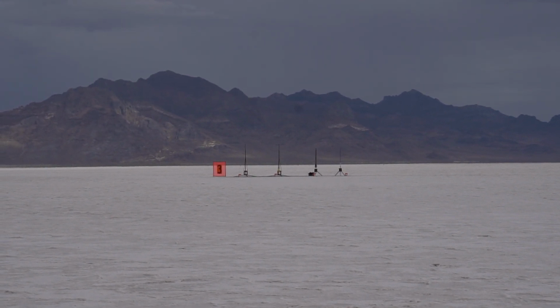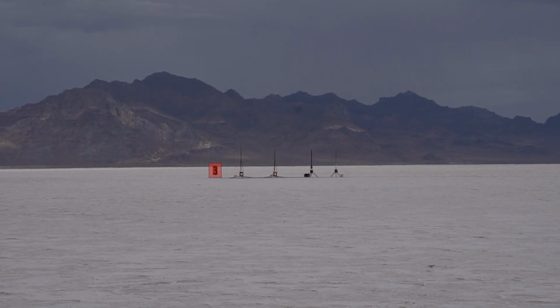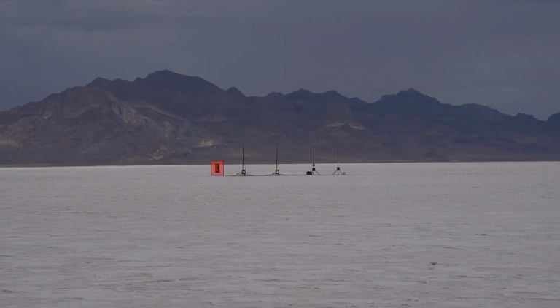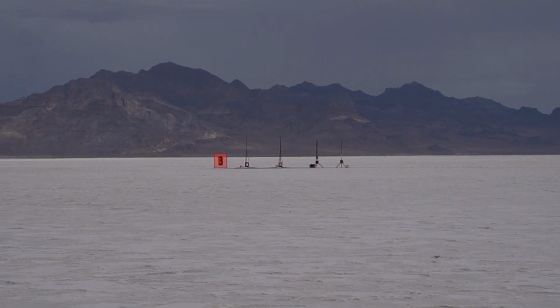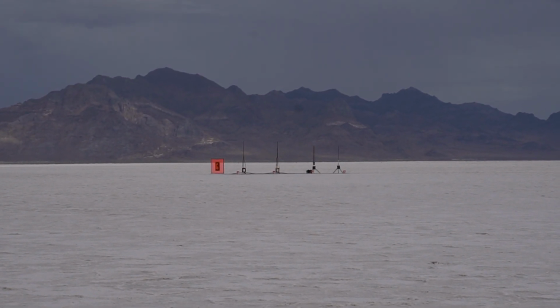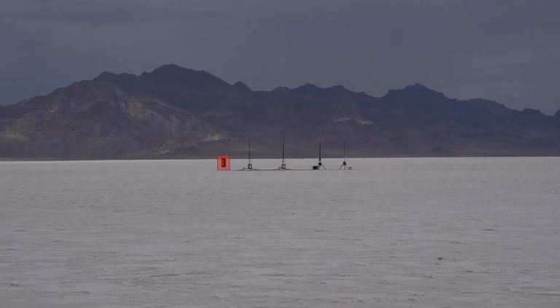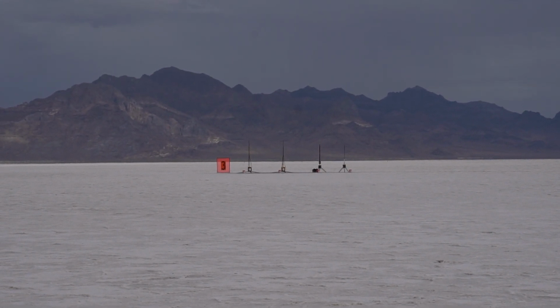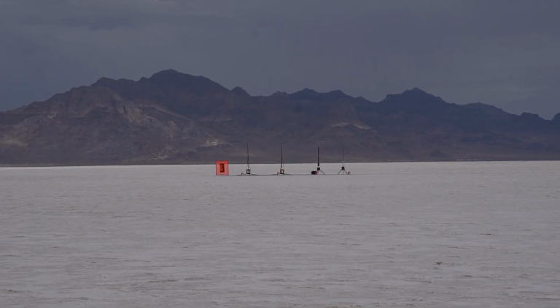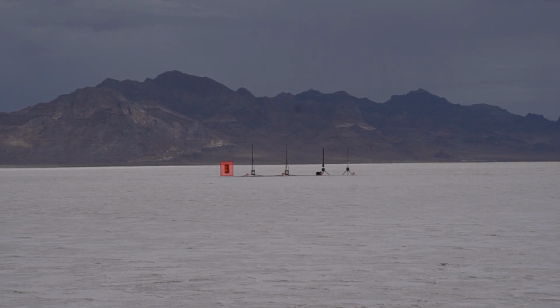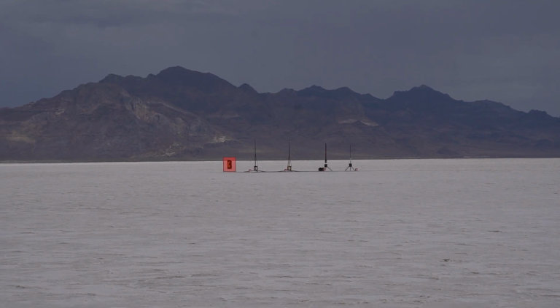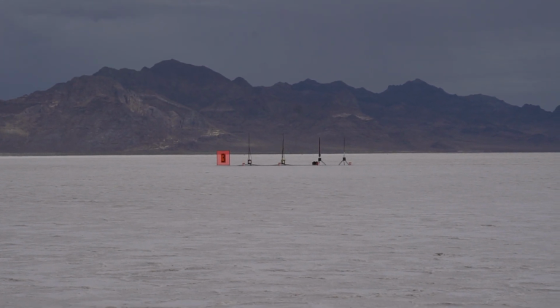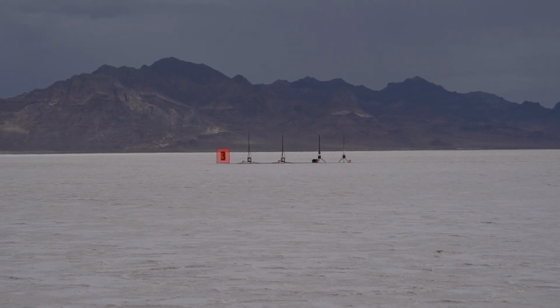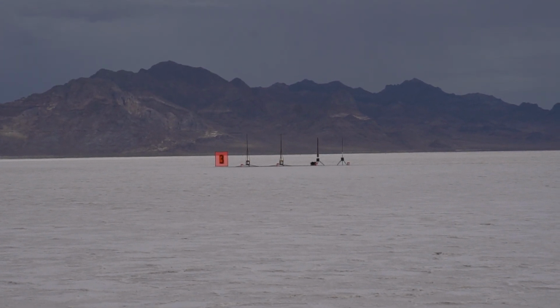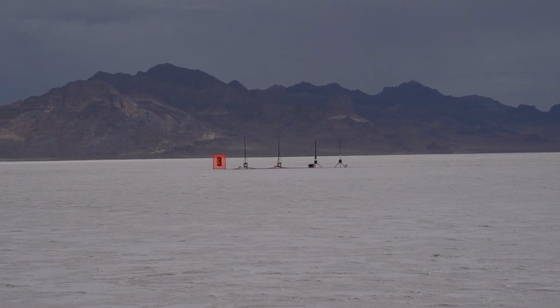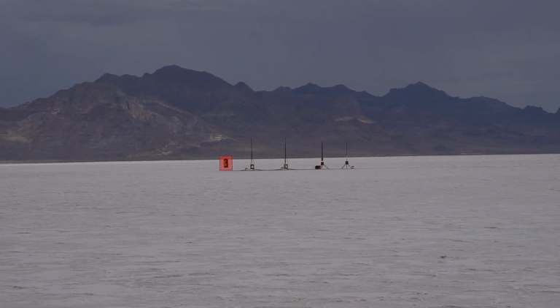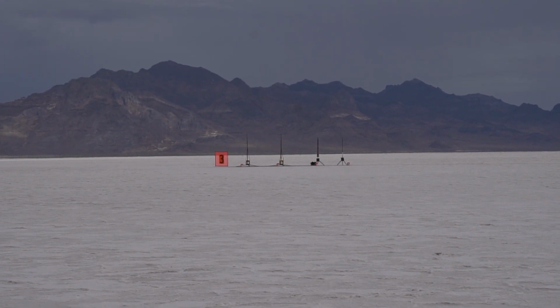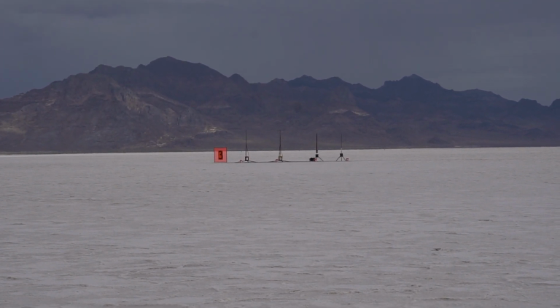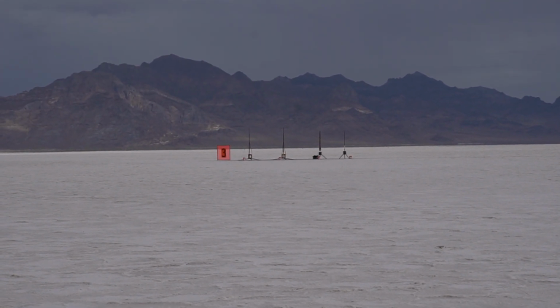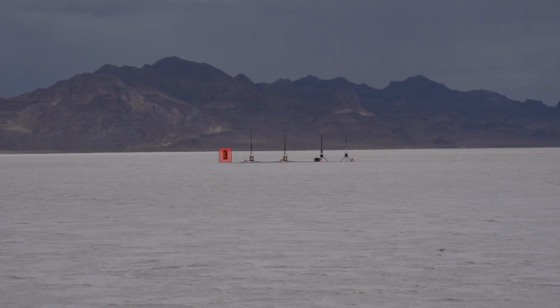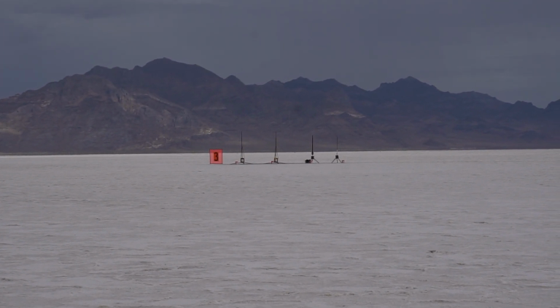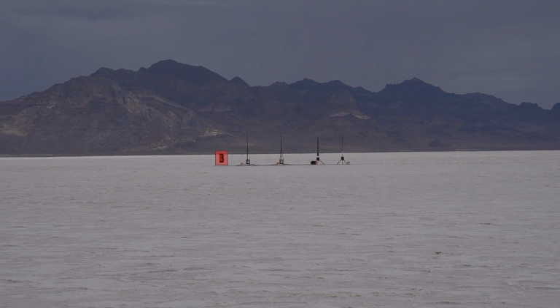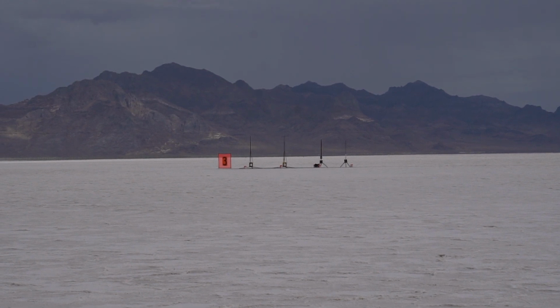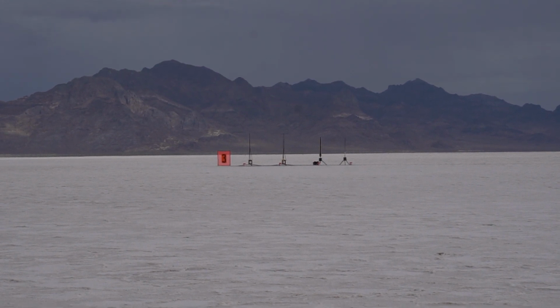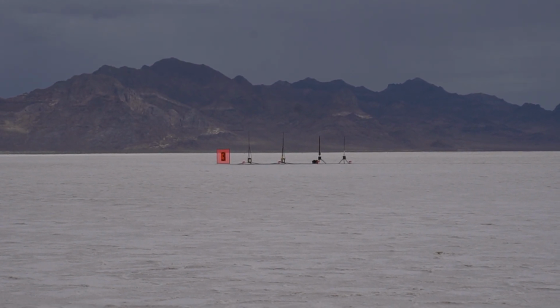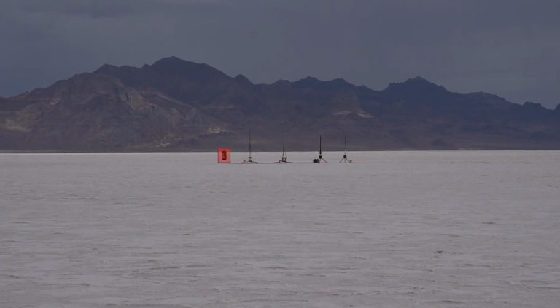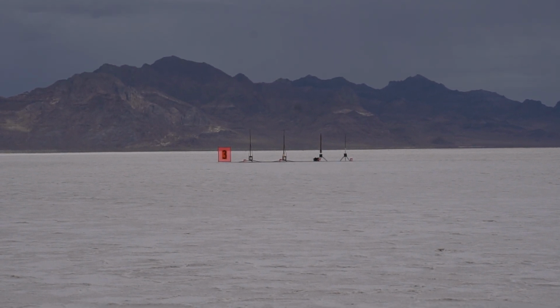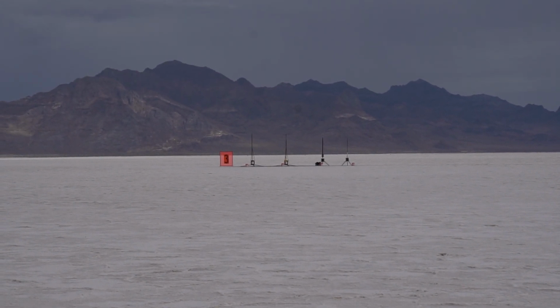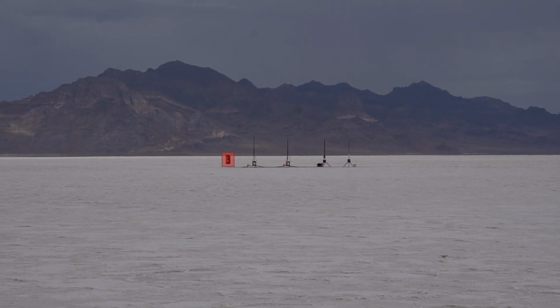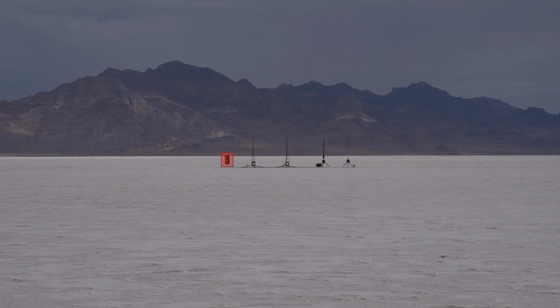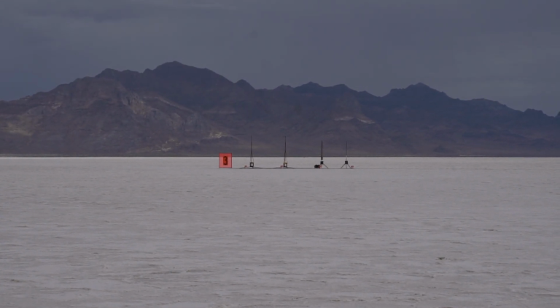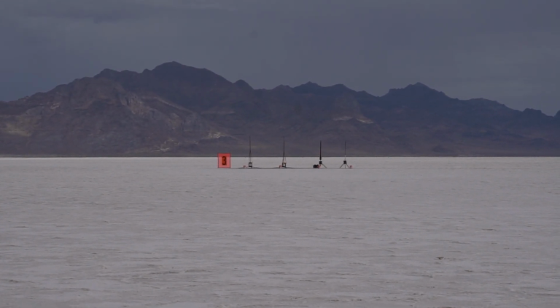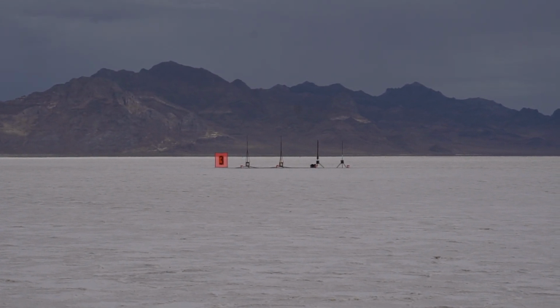Special note here: this is the last flight before retirement. I hope that's retirement of the rocket and not Jed from flying. So G138 on pad 3-2 — Jed Marty — 5, 4, 3, 2, 1.